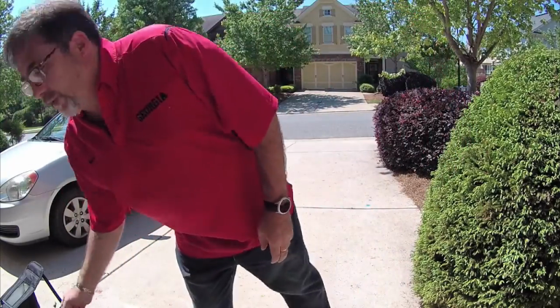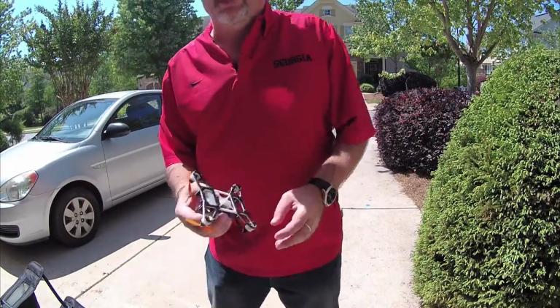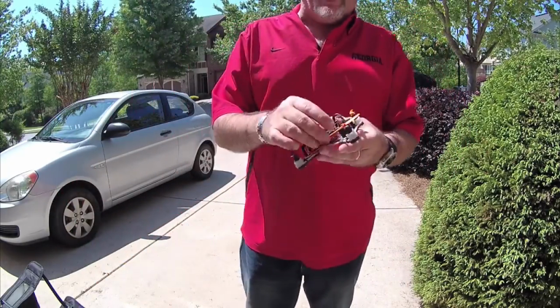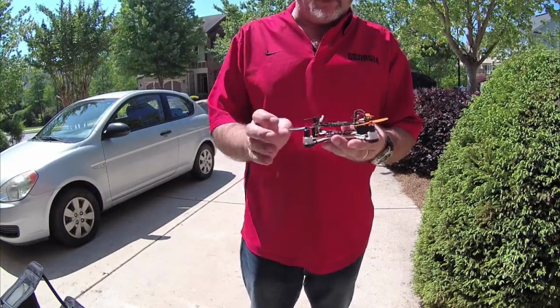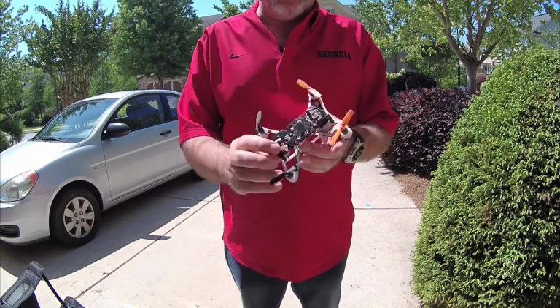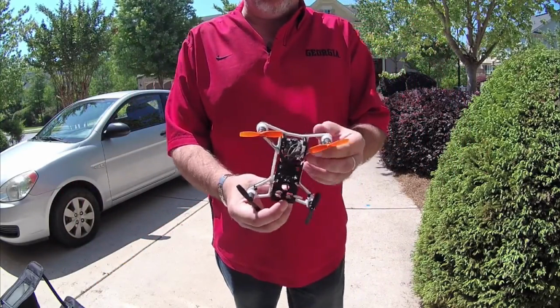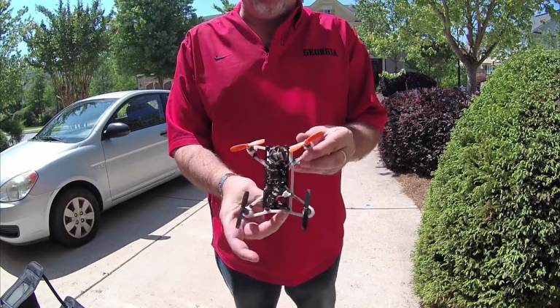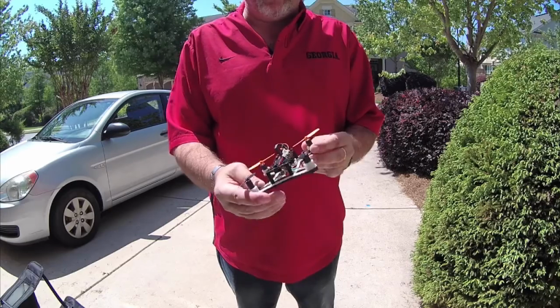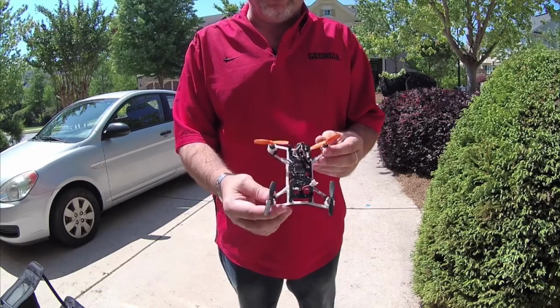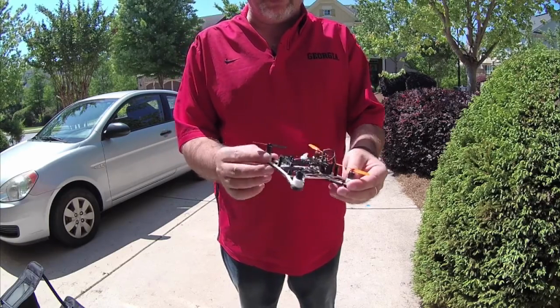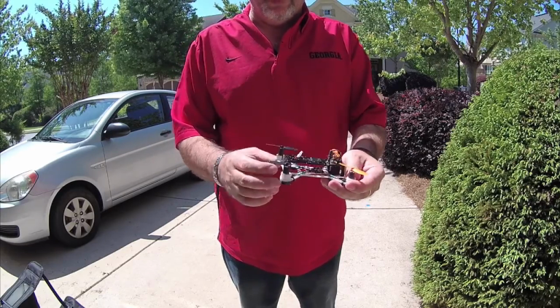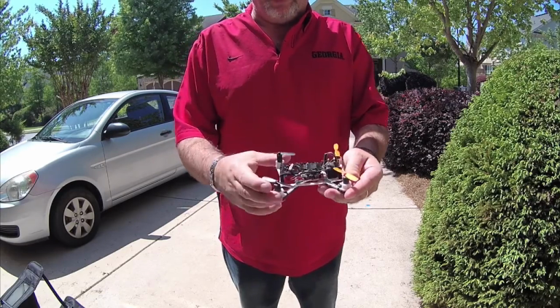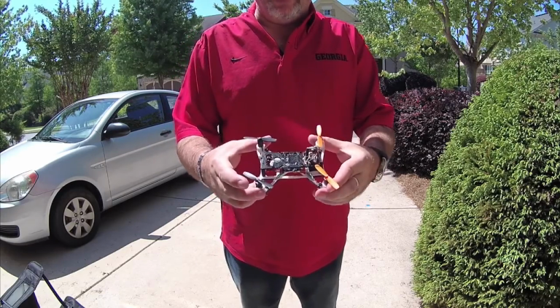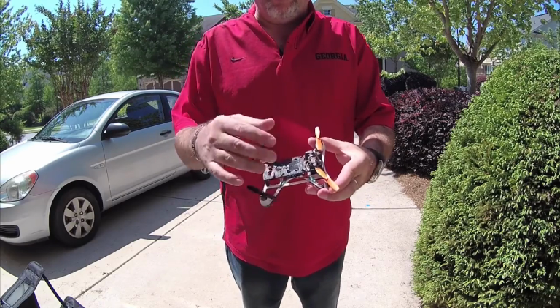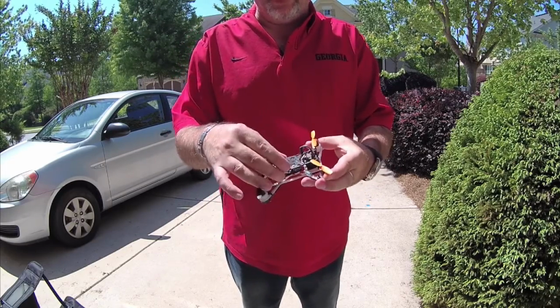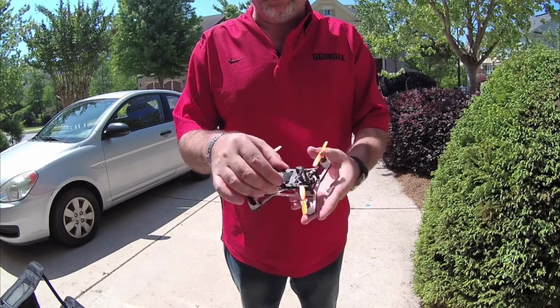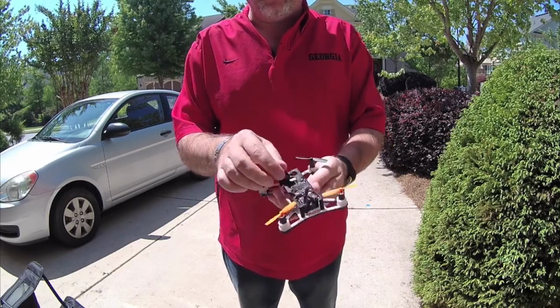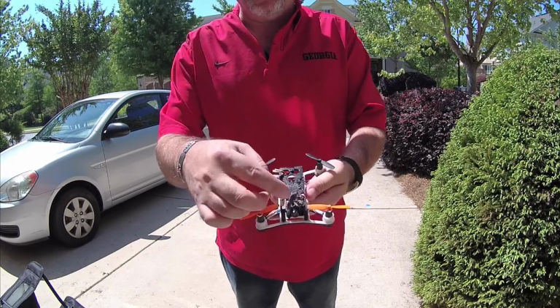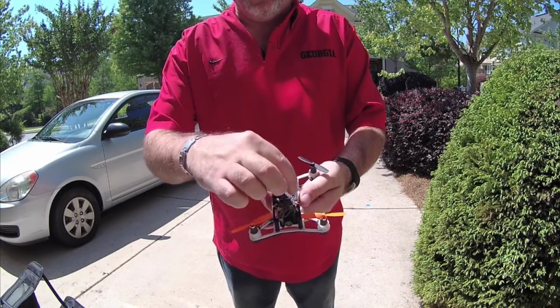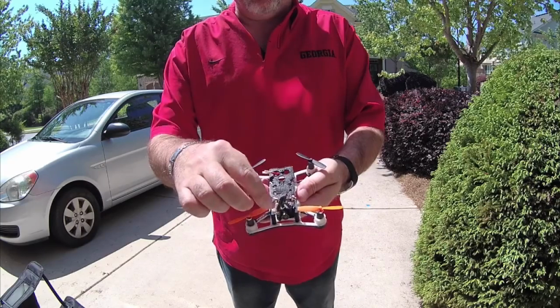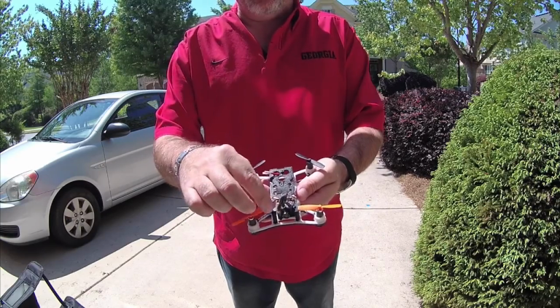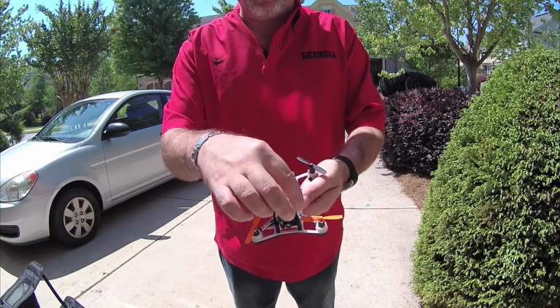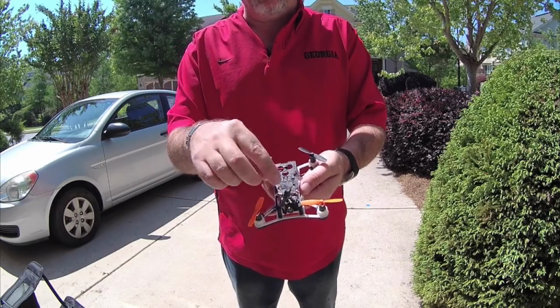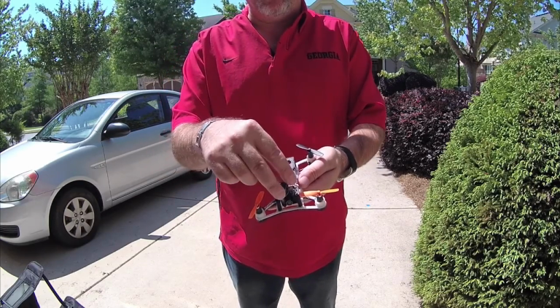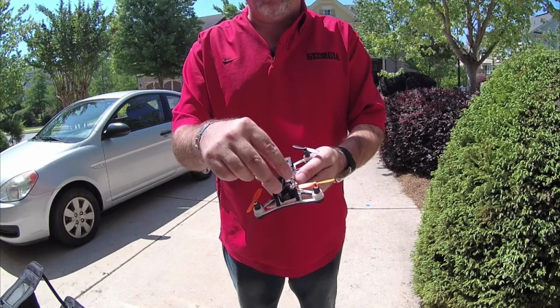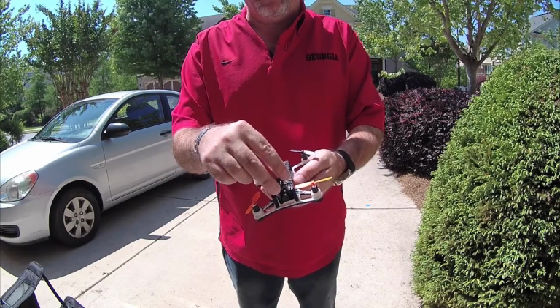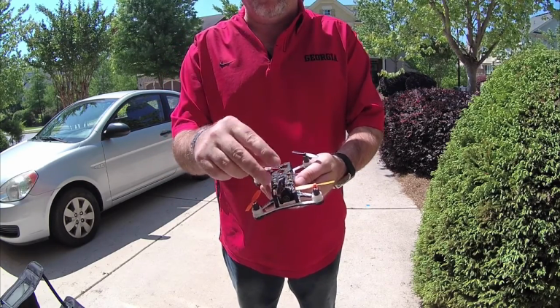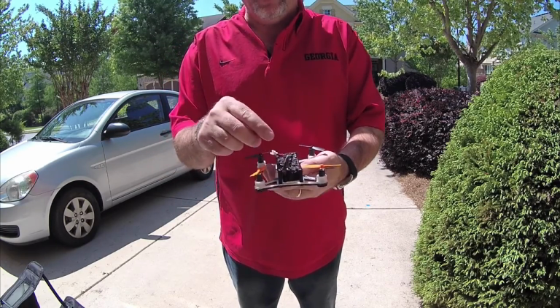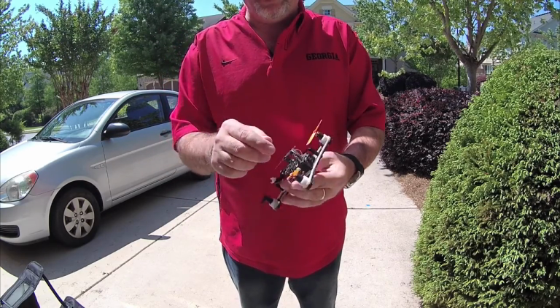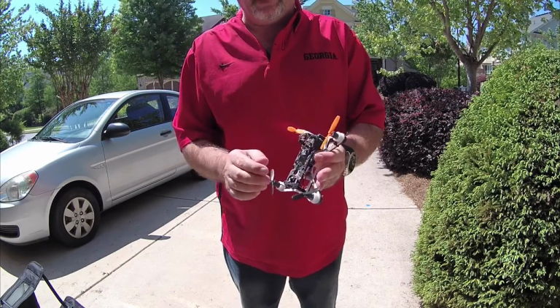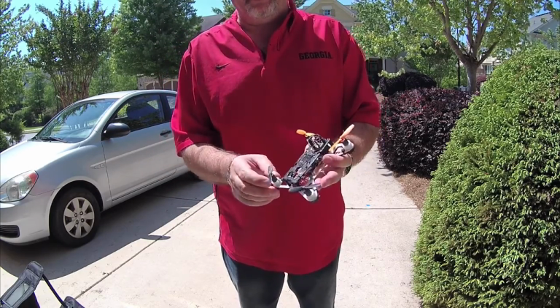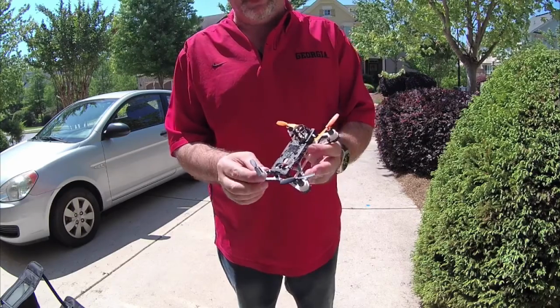I also created this and you can find it on Thingiverse. I didn't create the frame — I created most of the top plate, and you can see it's cut out so that a little FPV VA 1100 can fit in there.